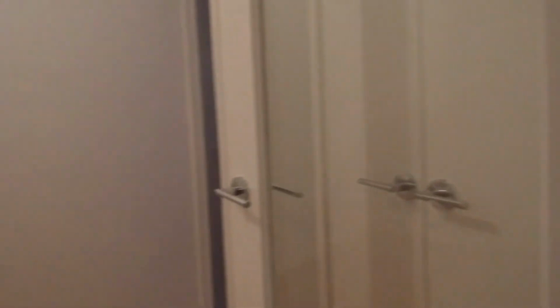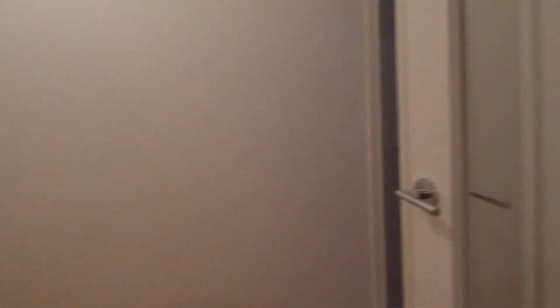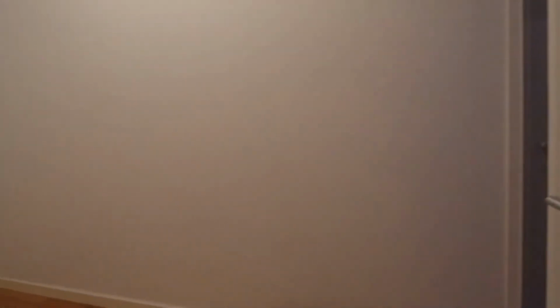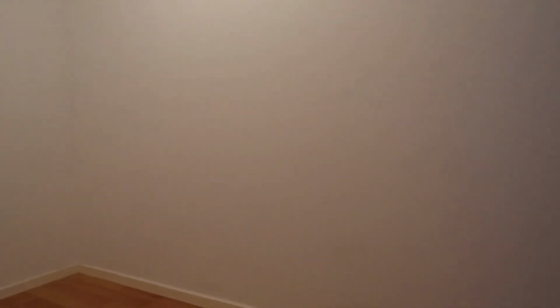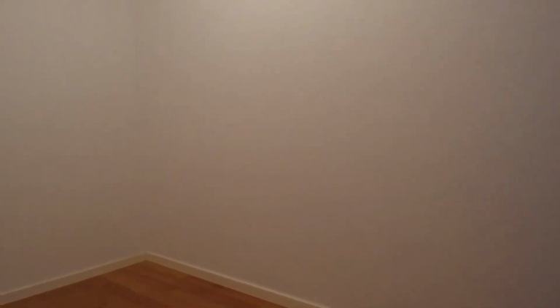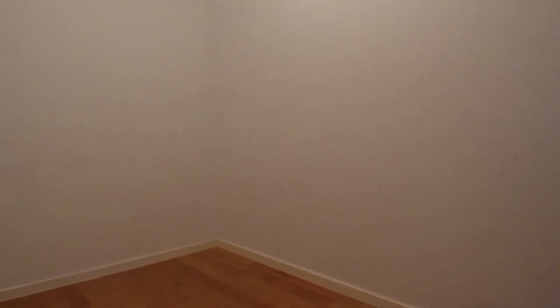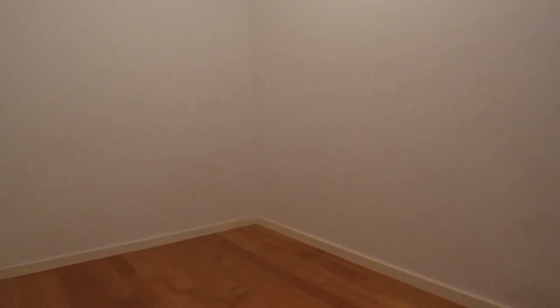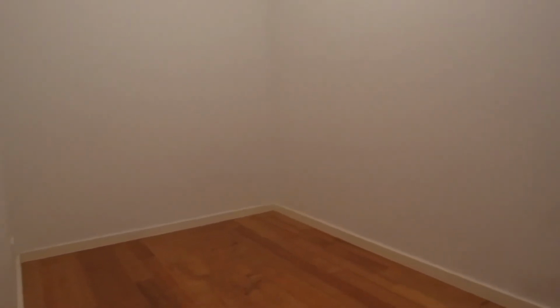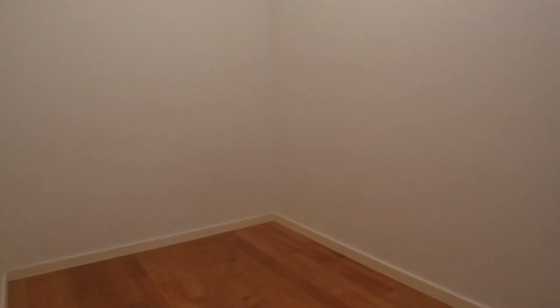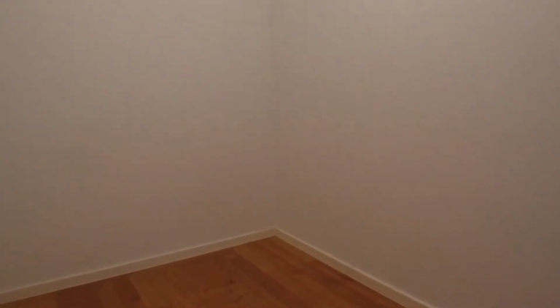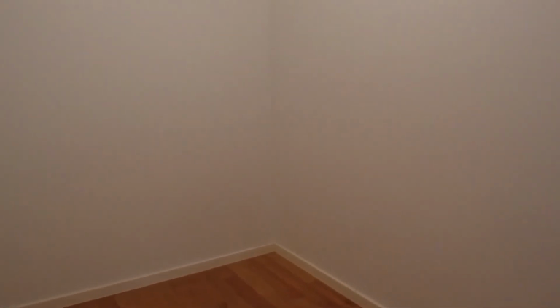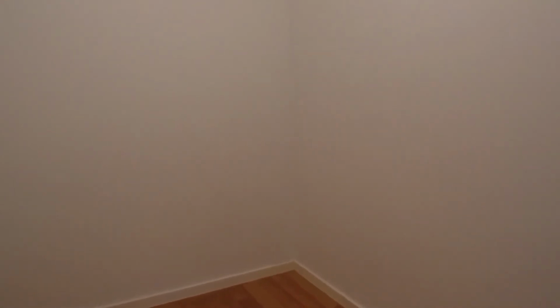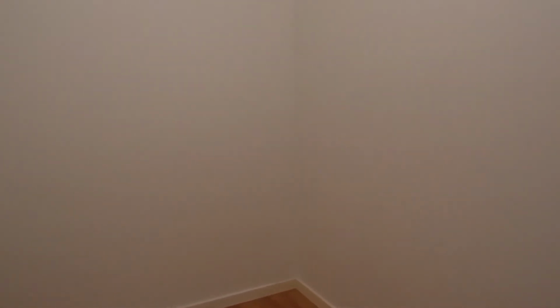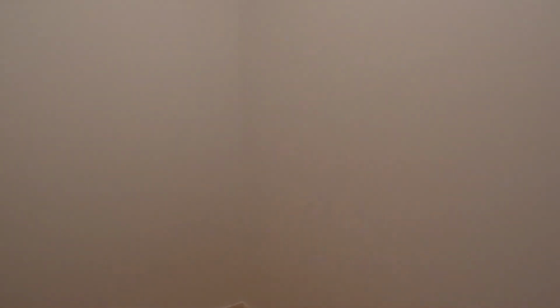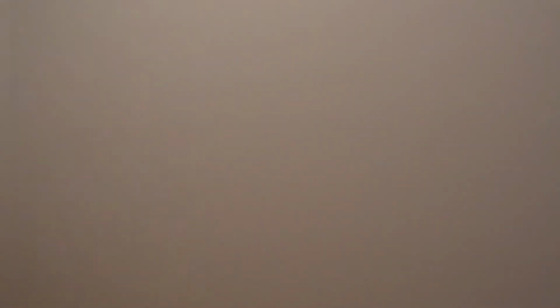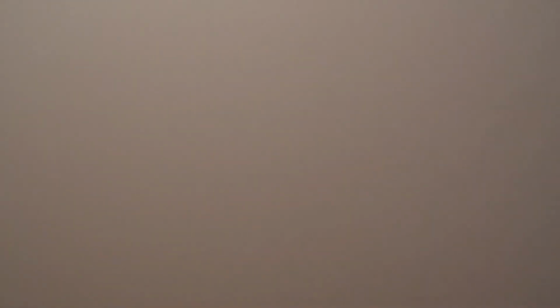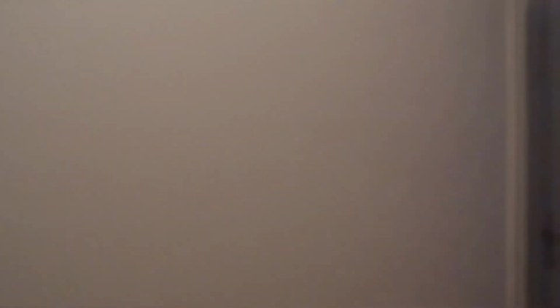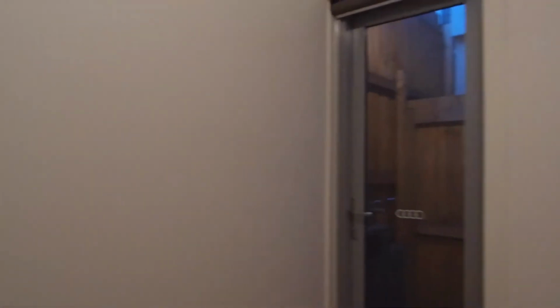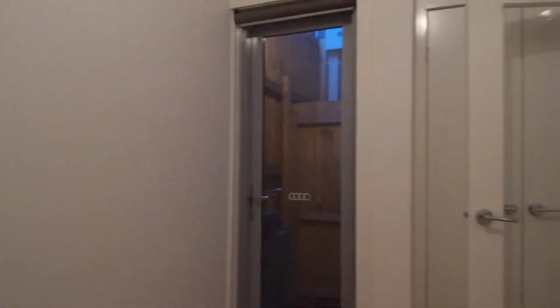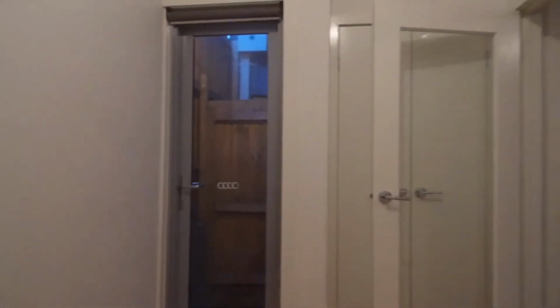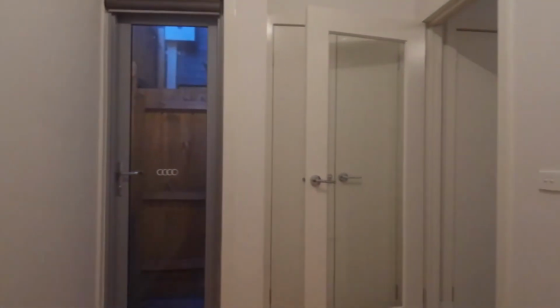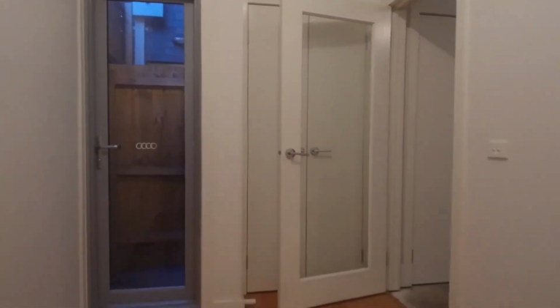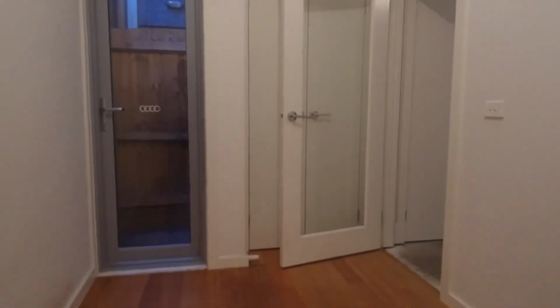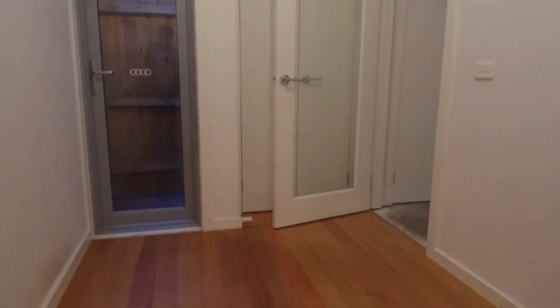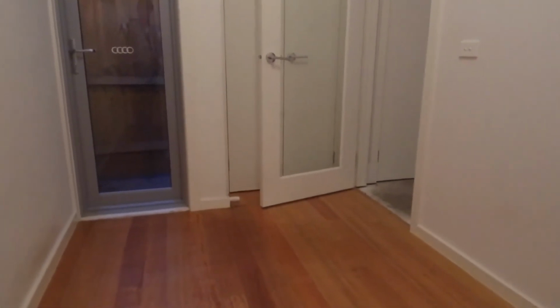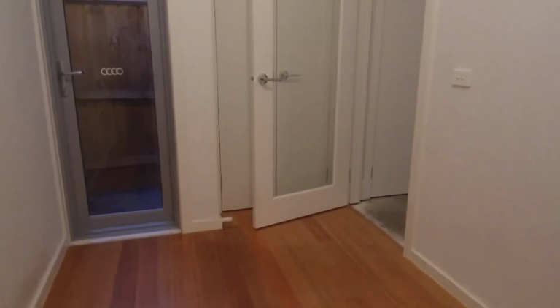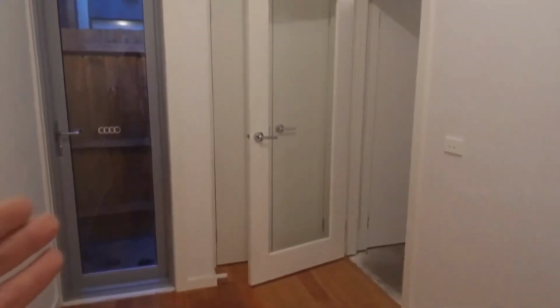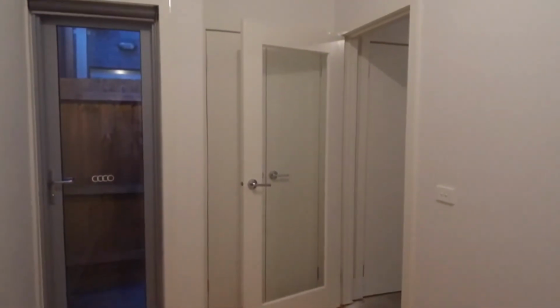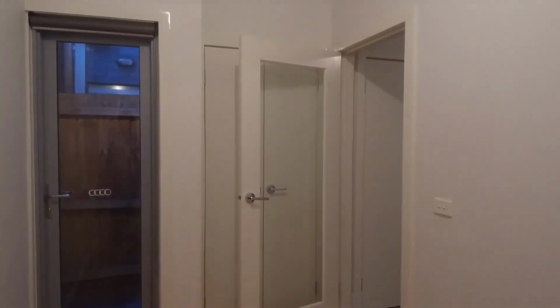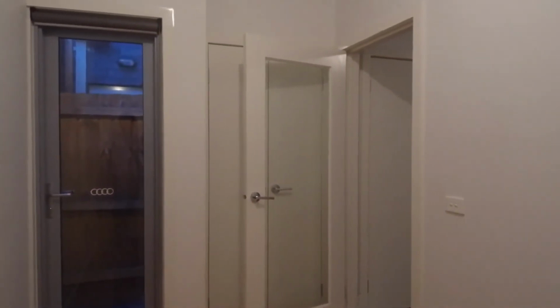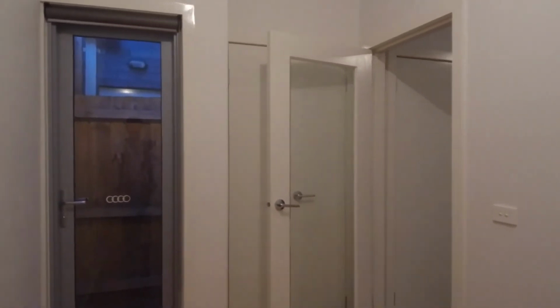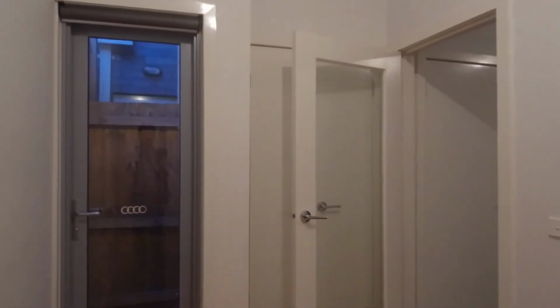Bedroom three is a little bit smaller than the other two bedrooms but can be utilised as a bedroom with a single bed. It does have a built-in wardrobe just behind there.